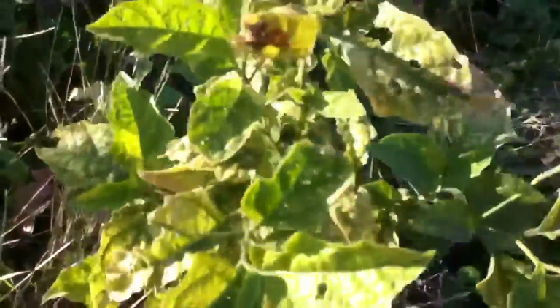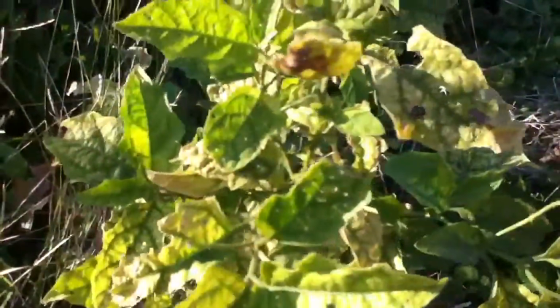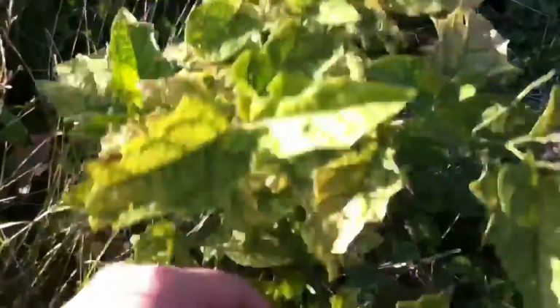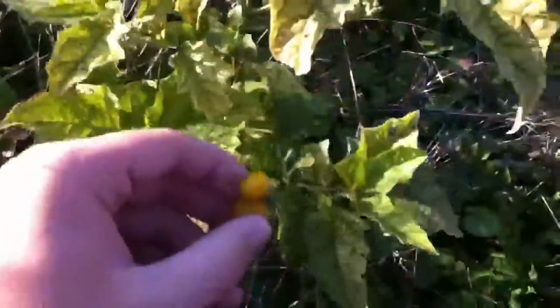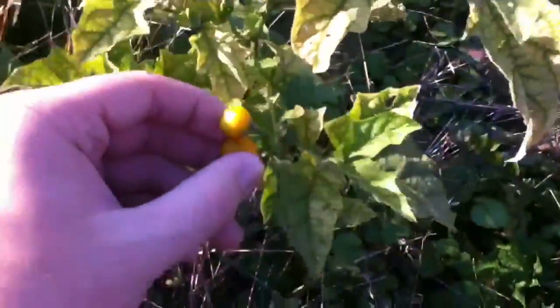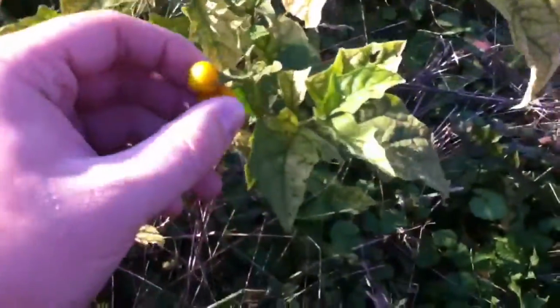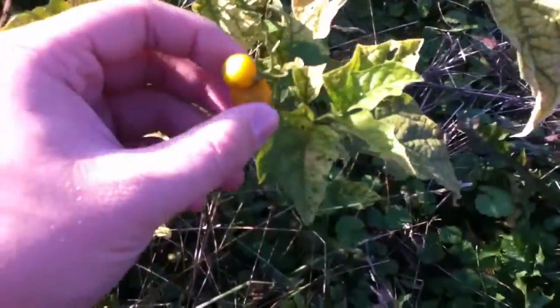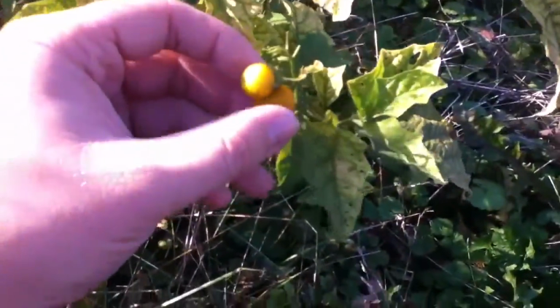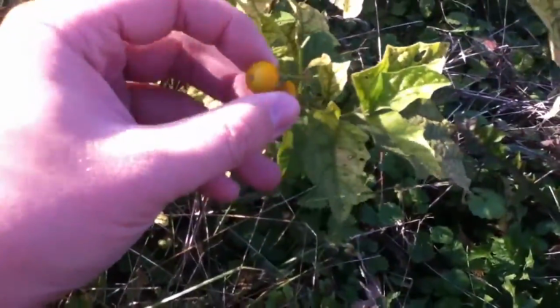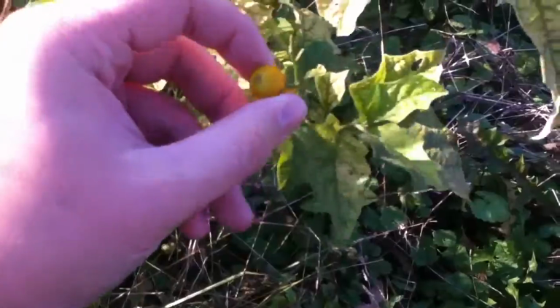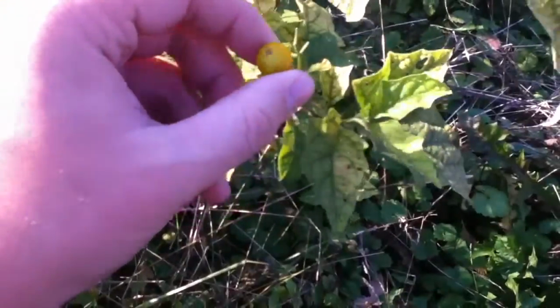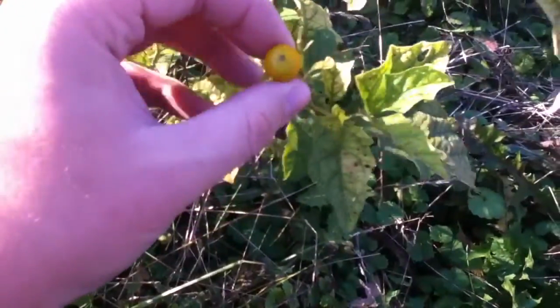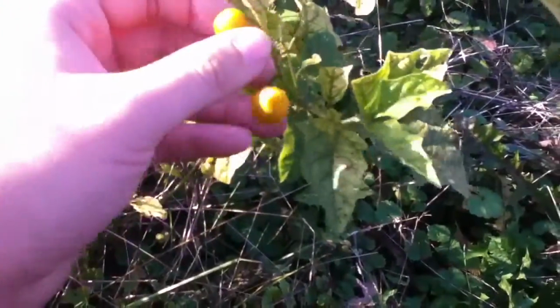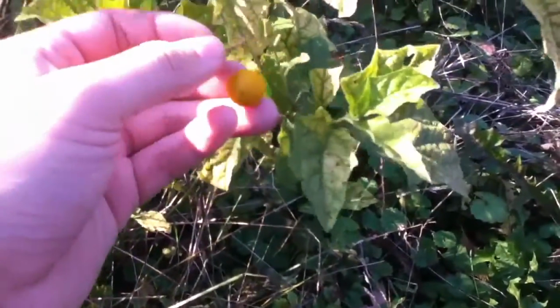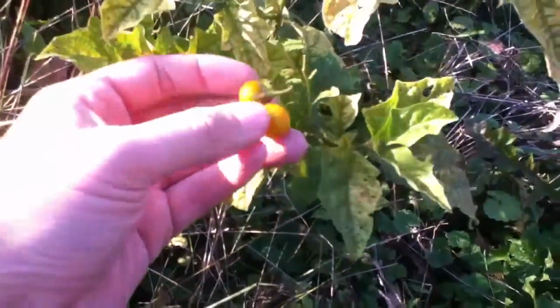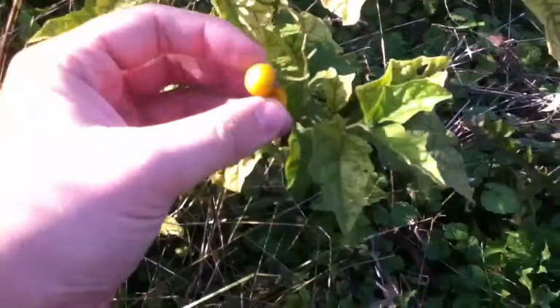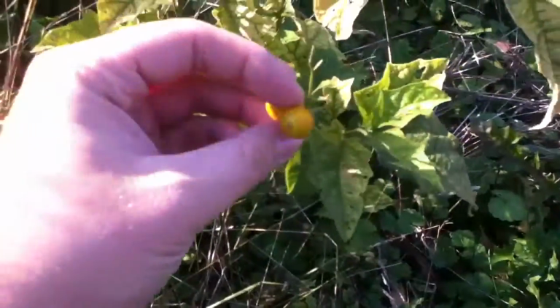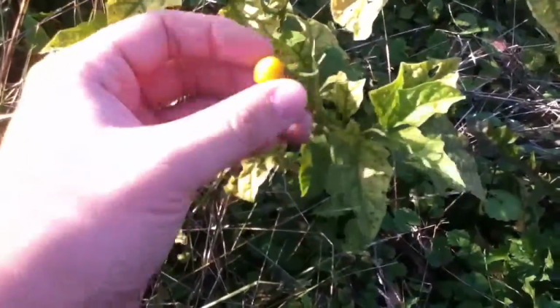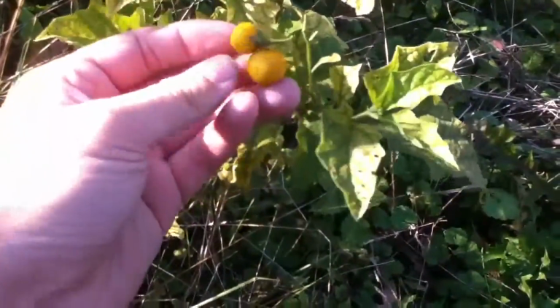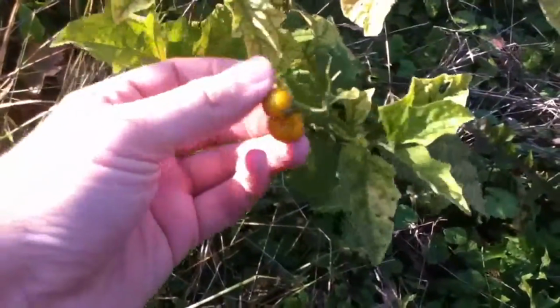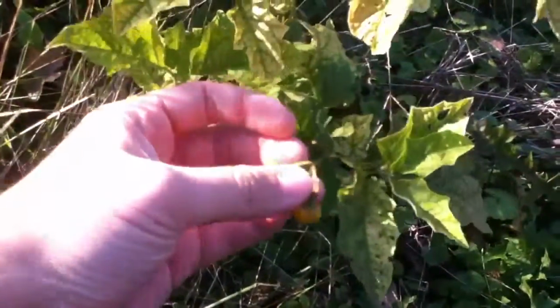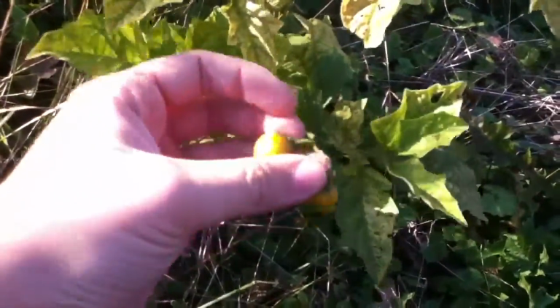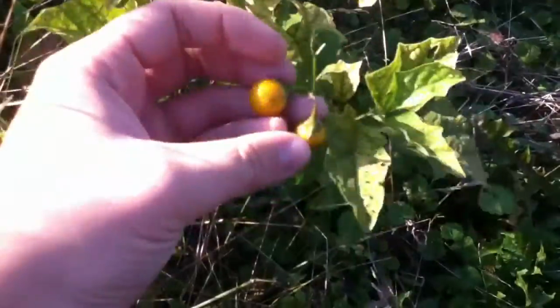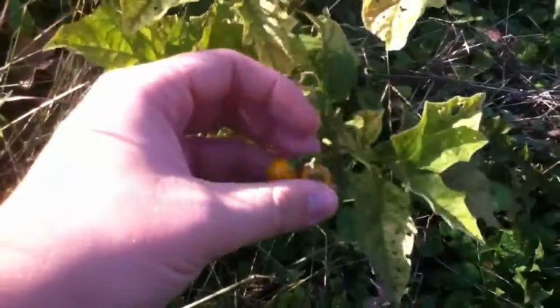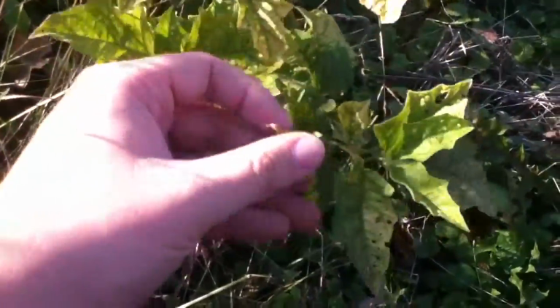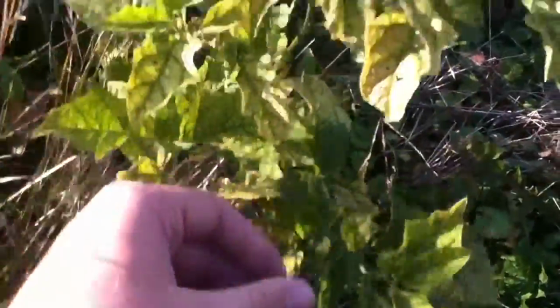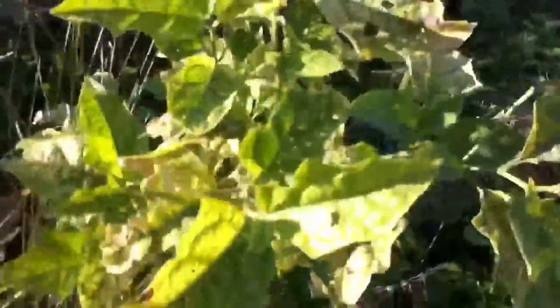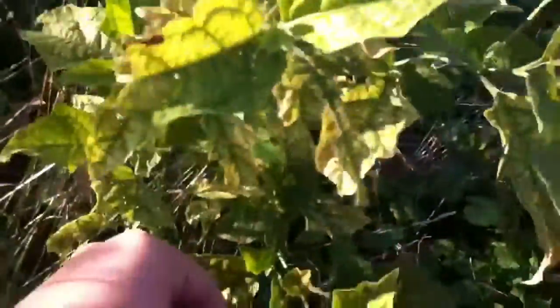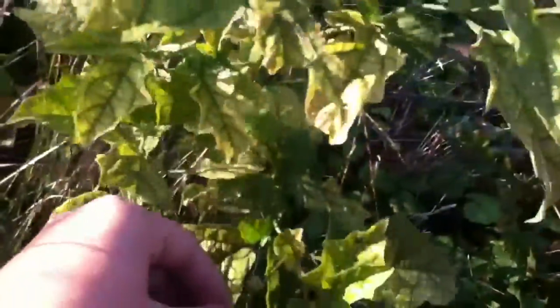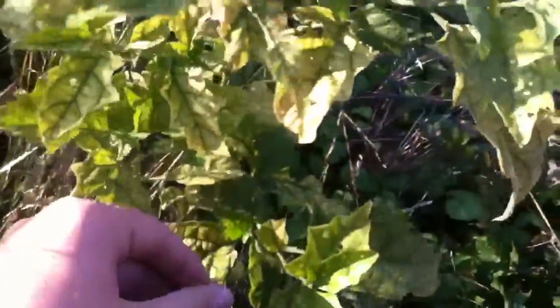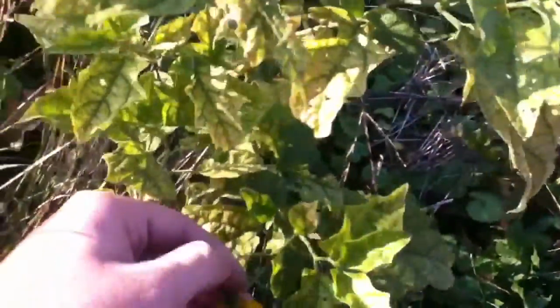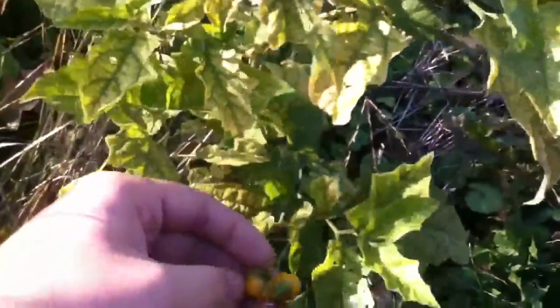And it does have thorns all around it. And here it's the last day of September, and the berries are coming in fine. Poisonous as all get out.